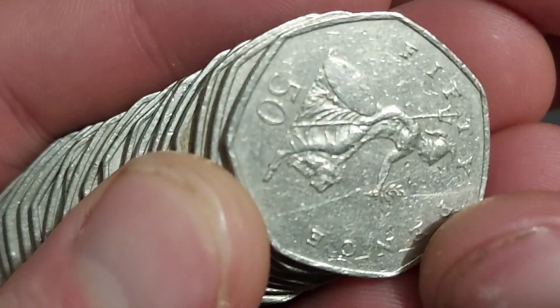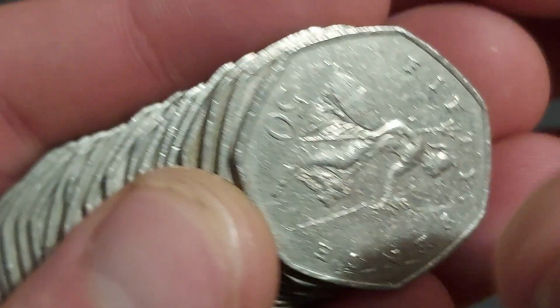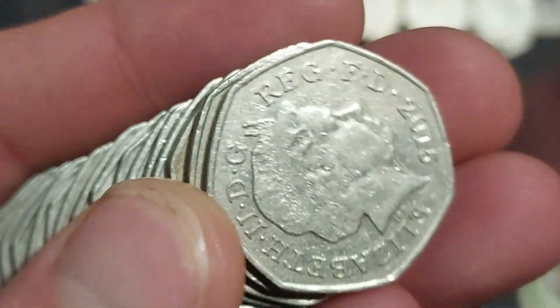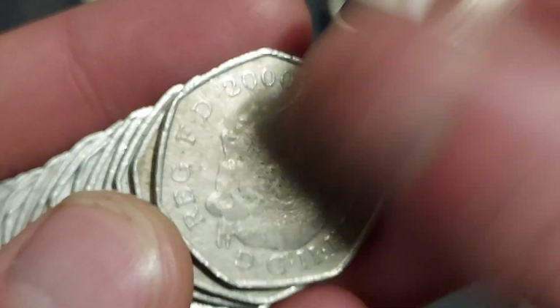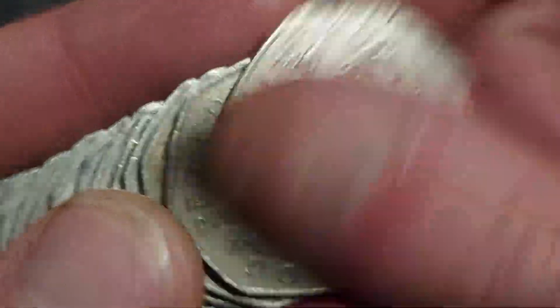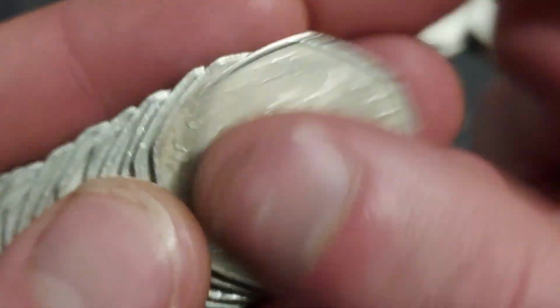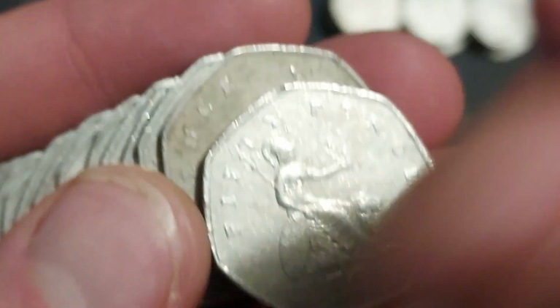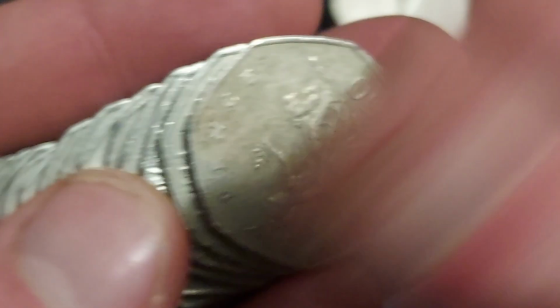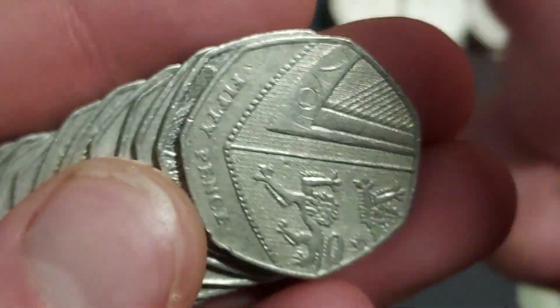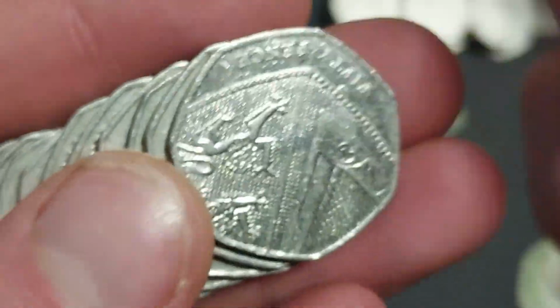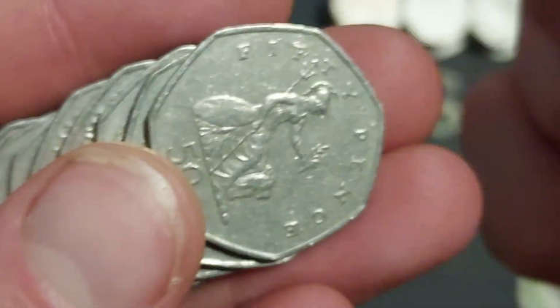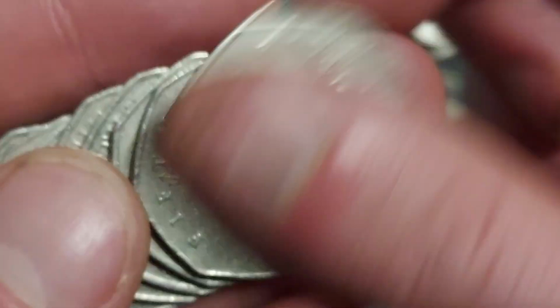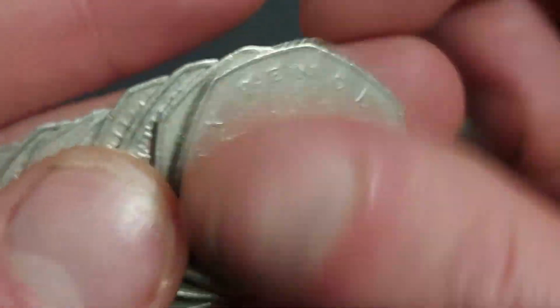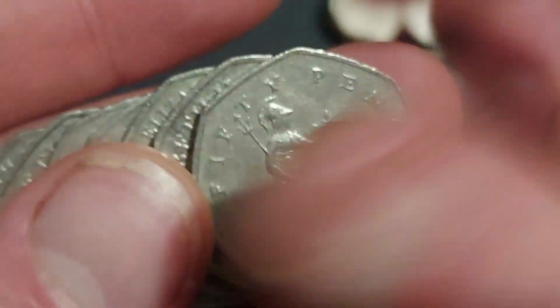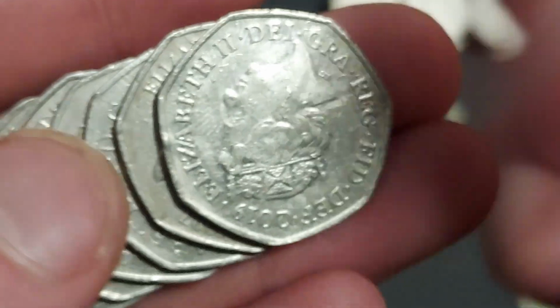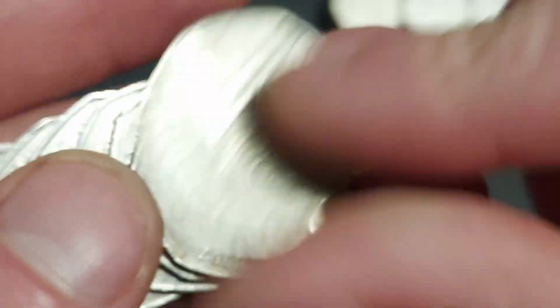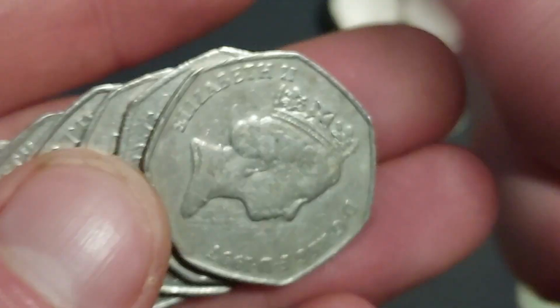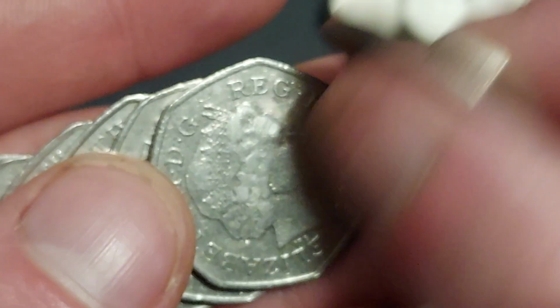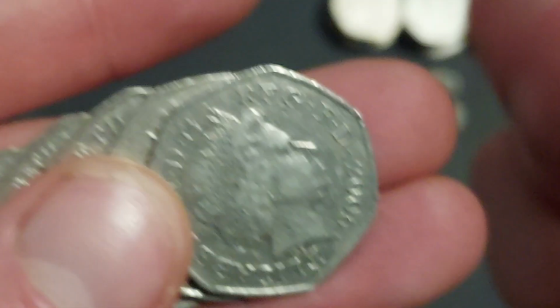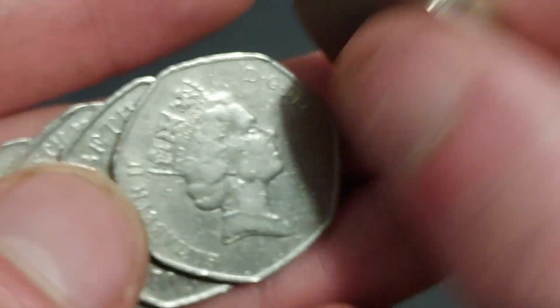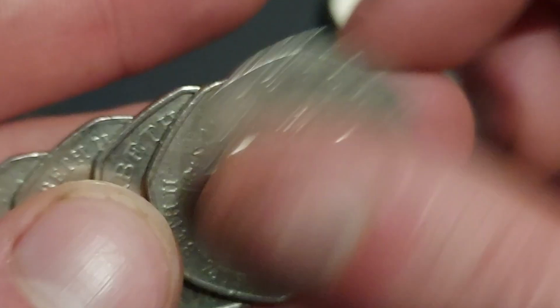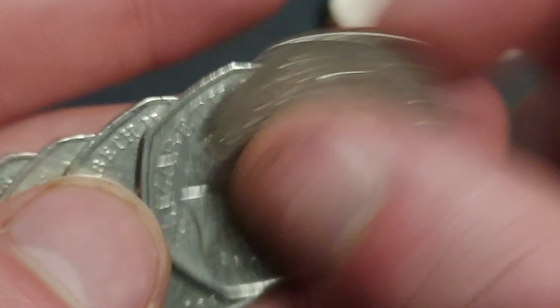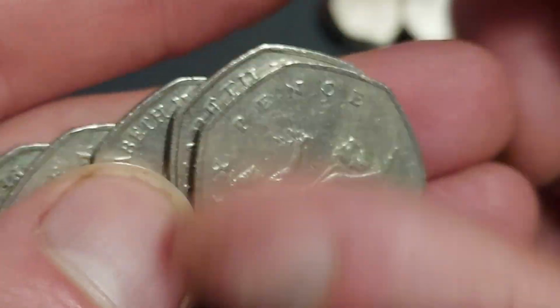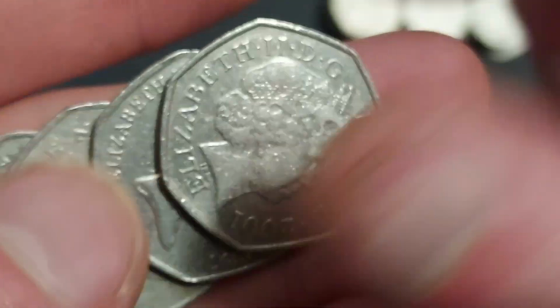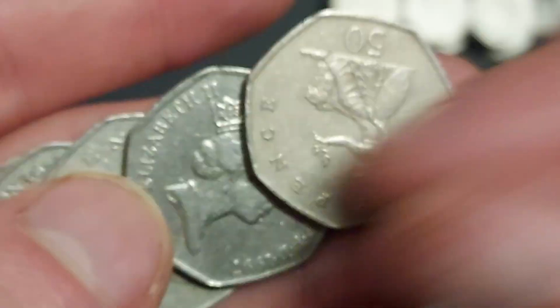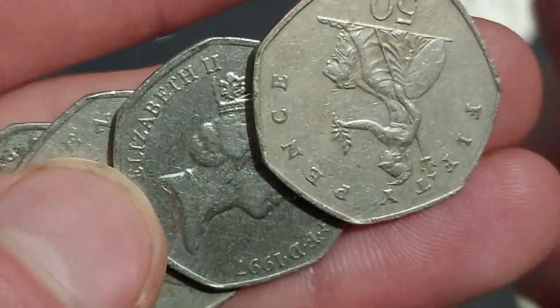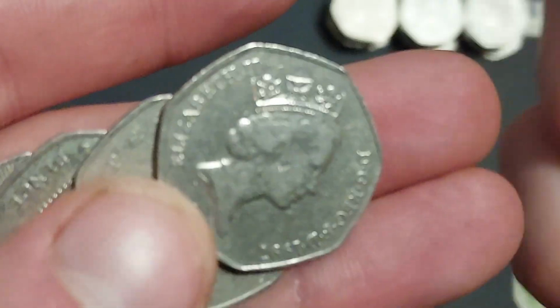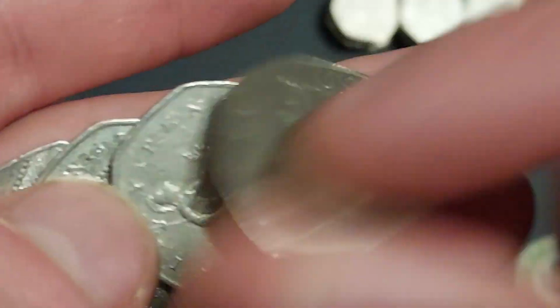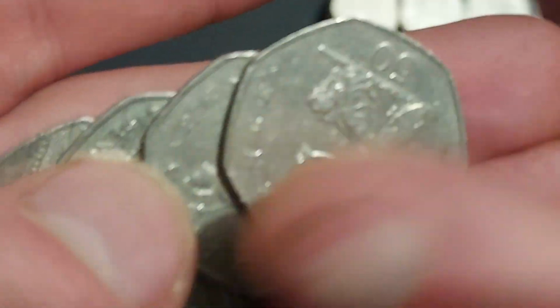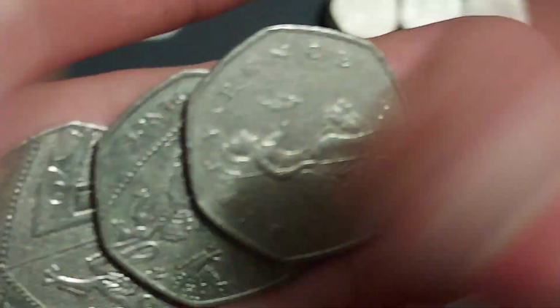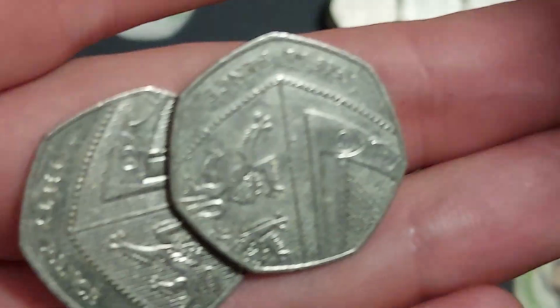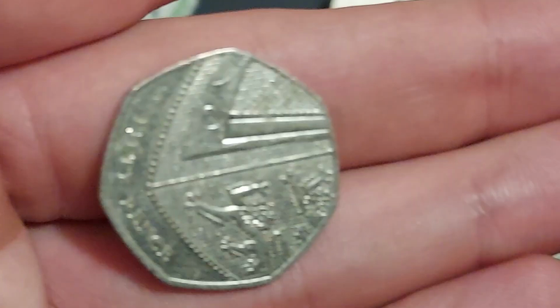We are on a mission to try and find 100 commemorative coins, whether they are 50ps, 10ps, 20ps, whatever they are, £2 commemoratives — we're on a mission to try and find 100.